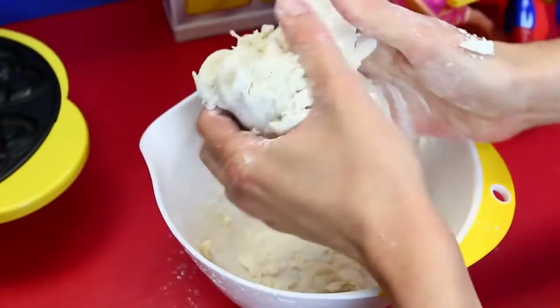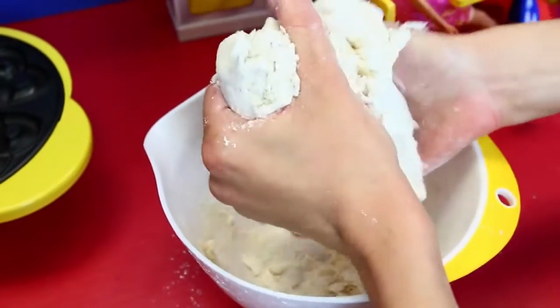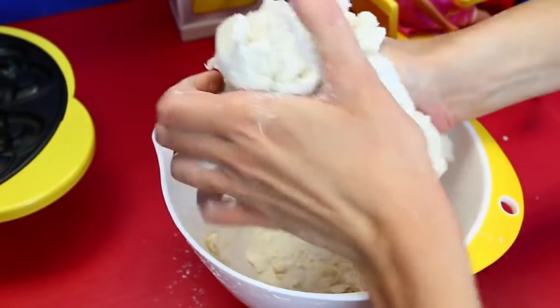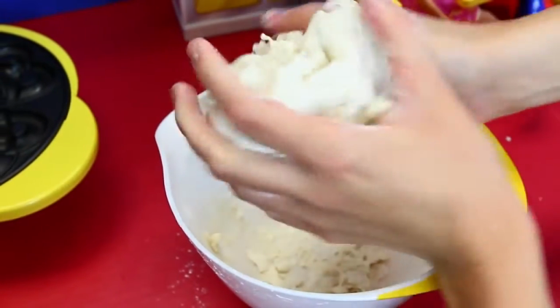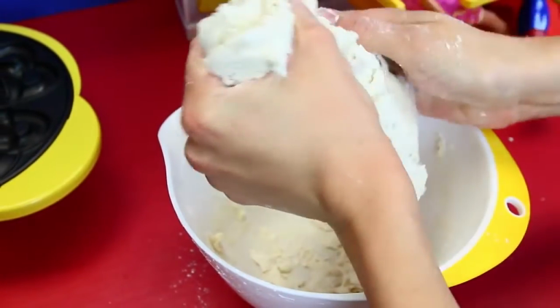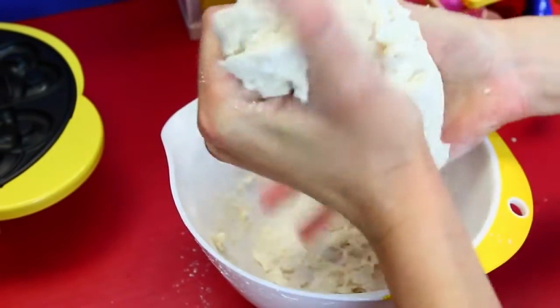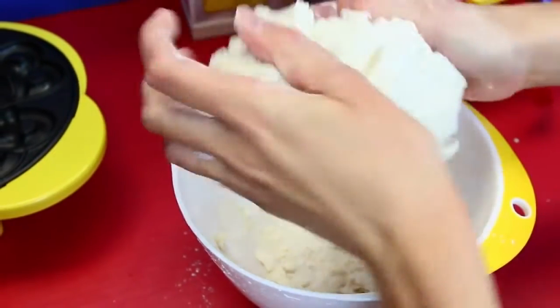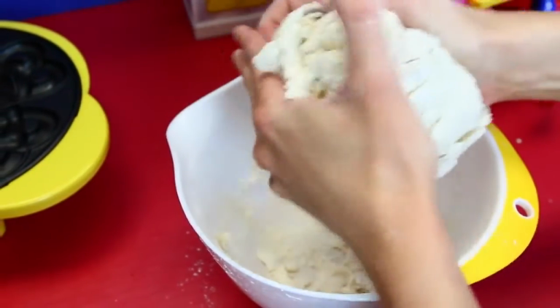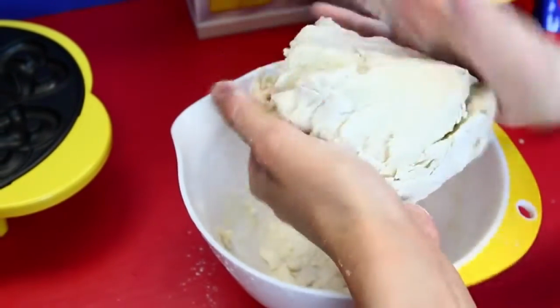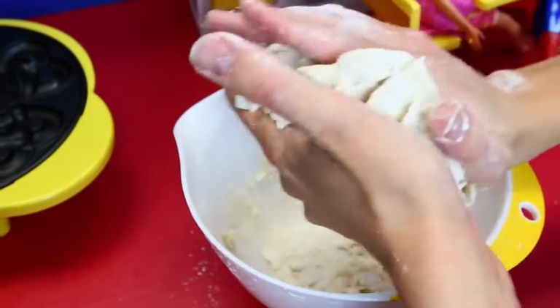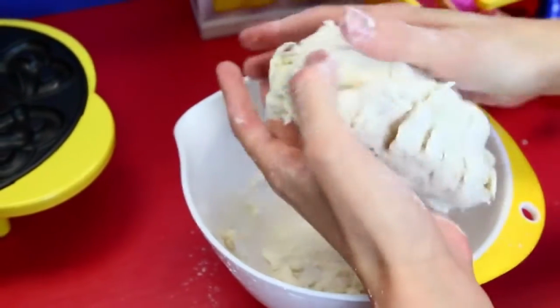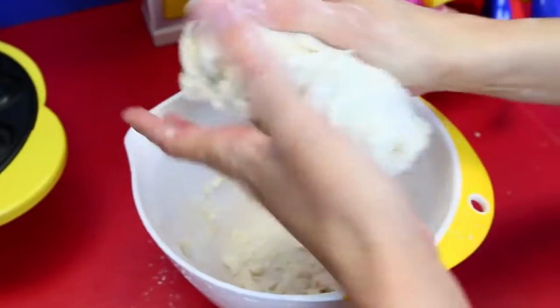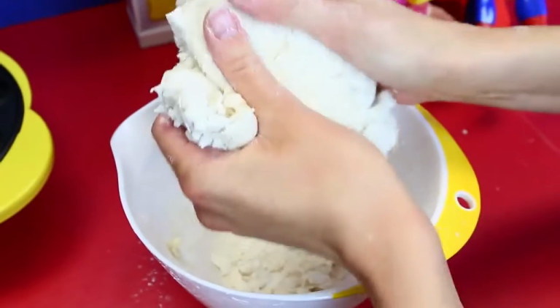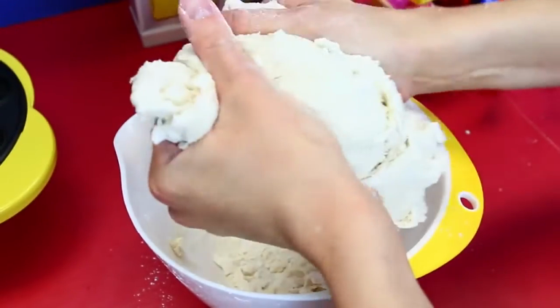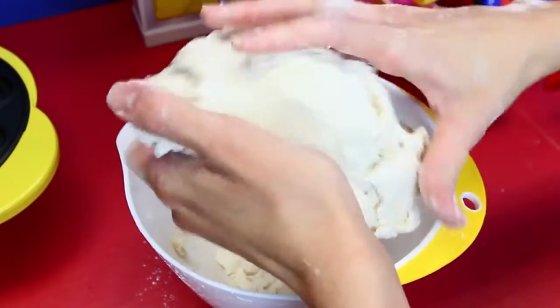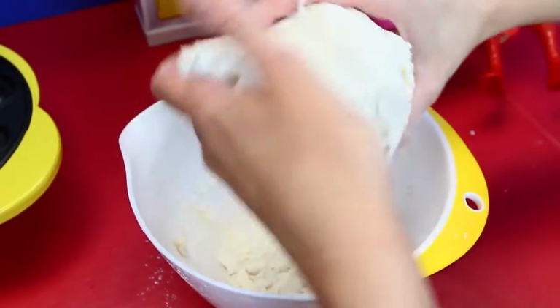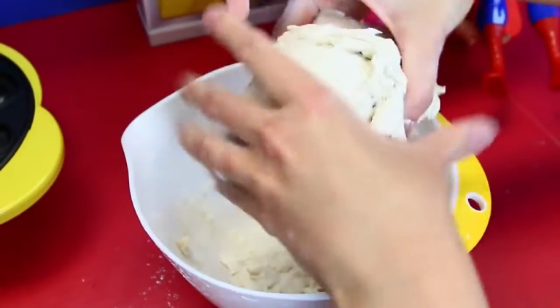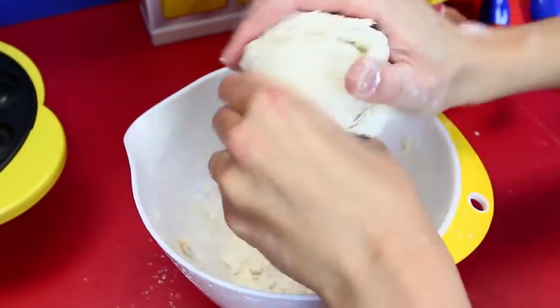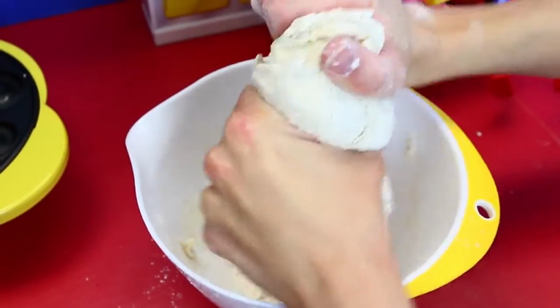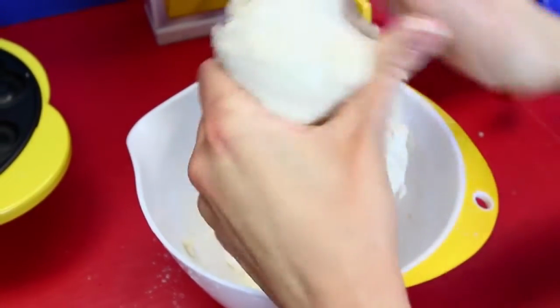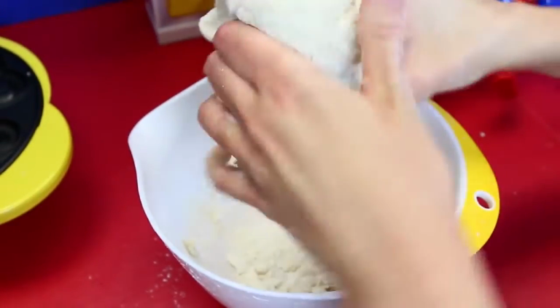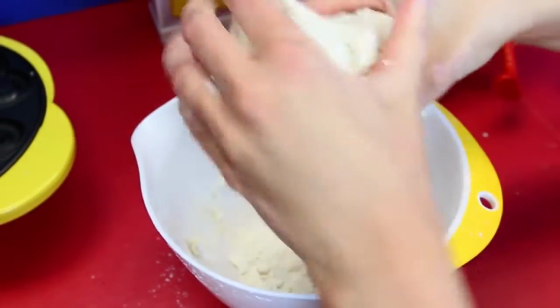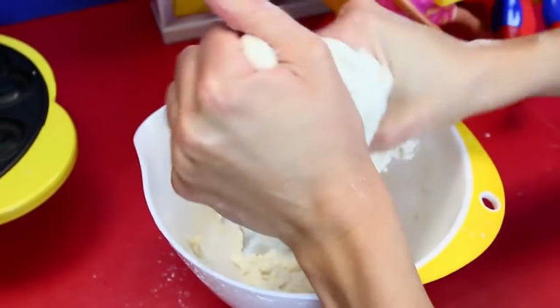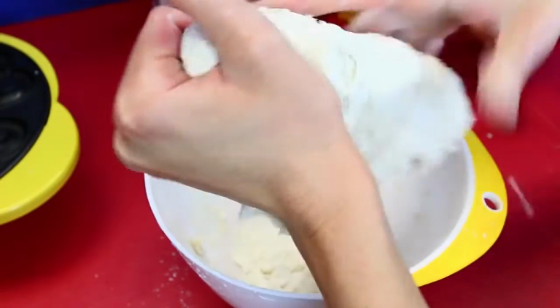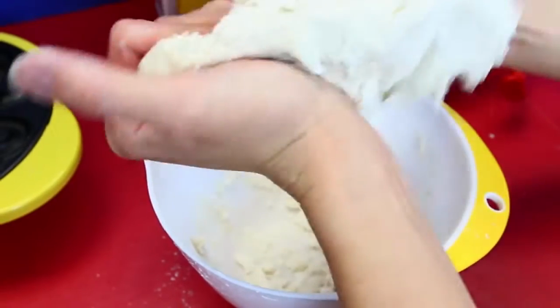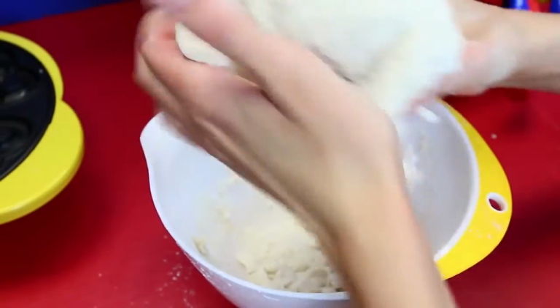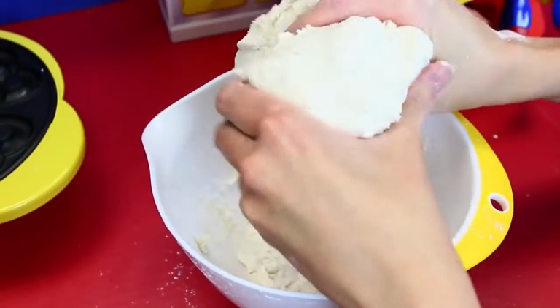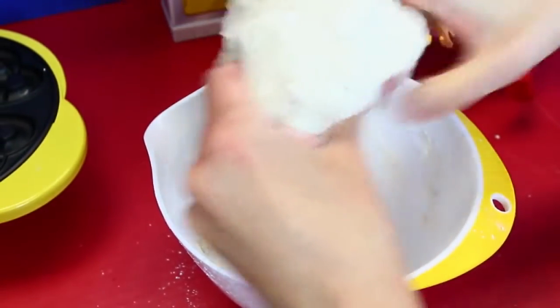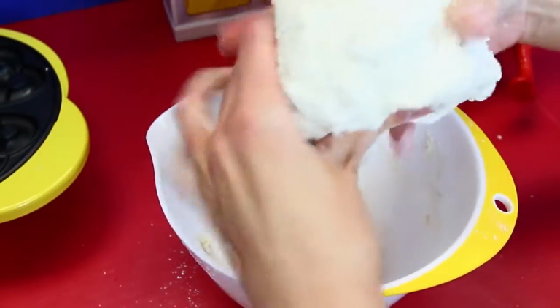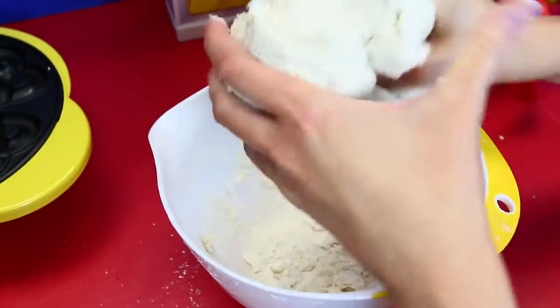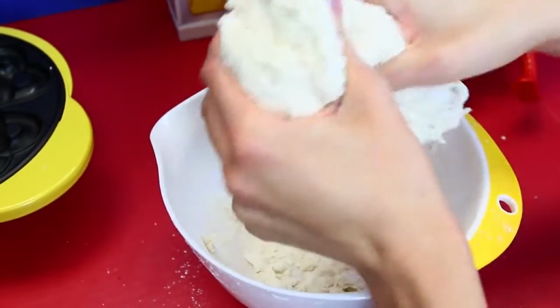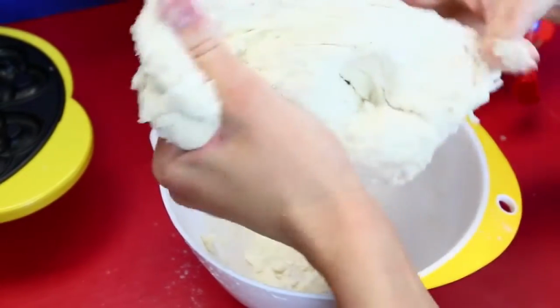So for kneading the bread, you just kind of want to squish it and then fold it. Squish and fold, squish and fold for like seven minutes. So it's going to be a while, and this is going to get a little messy.